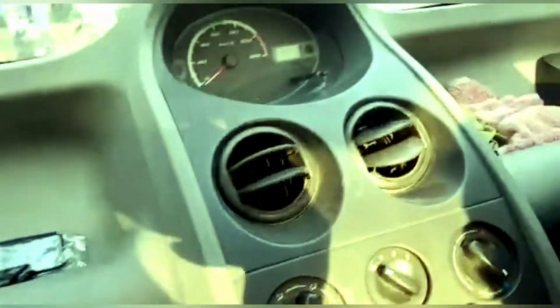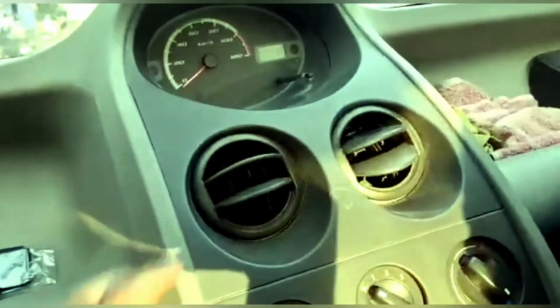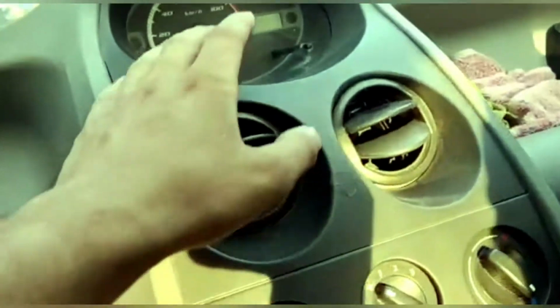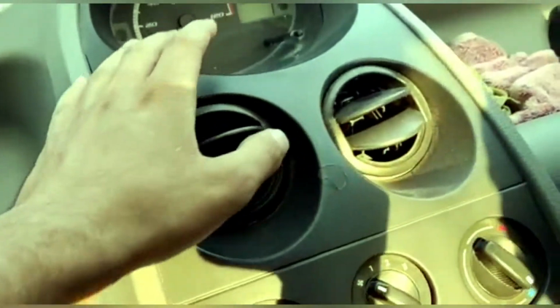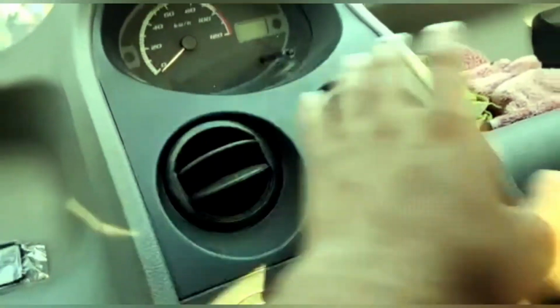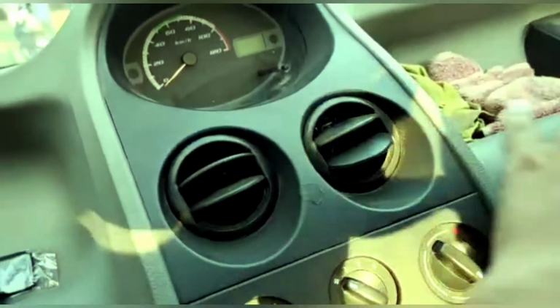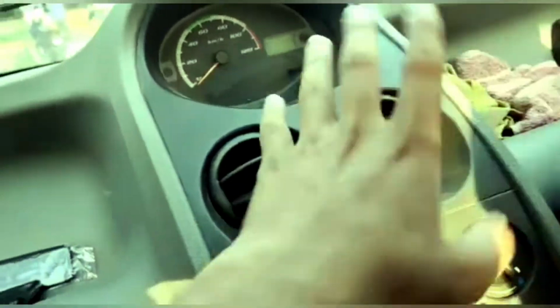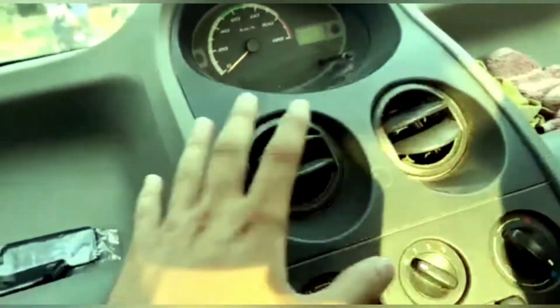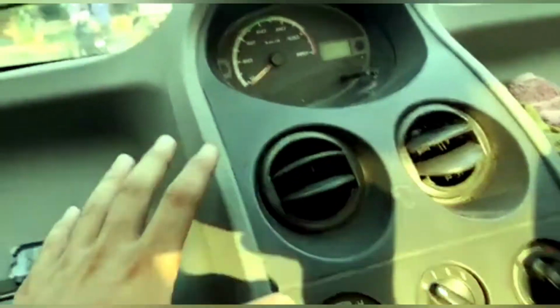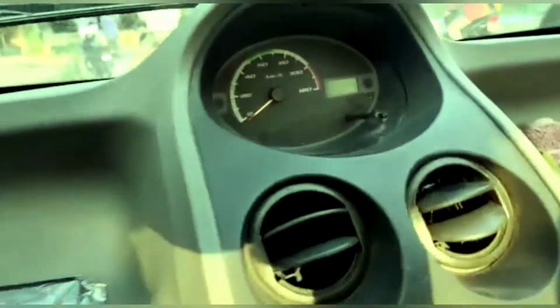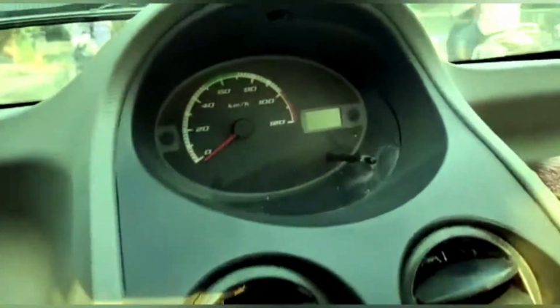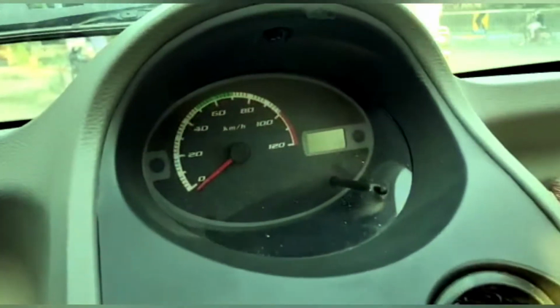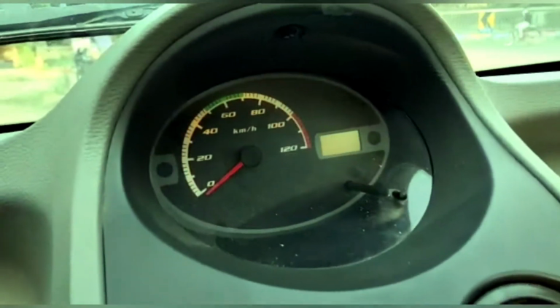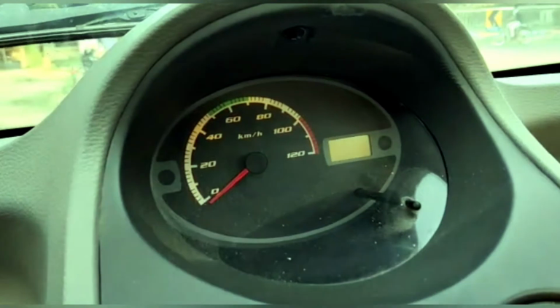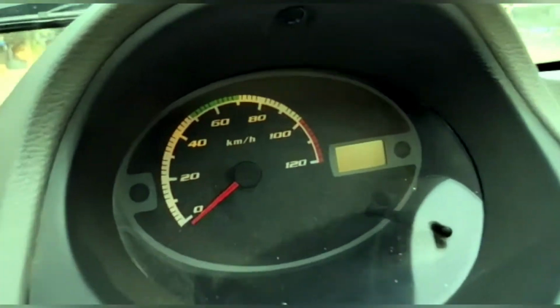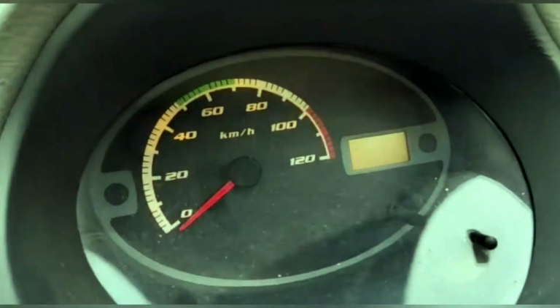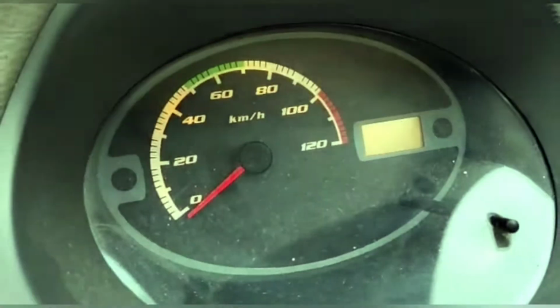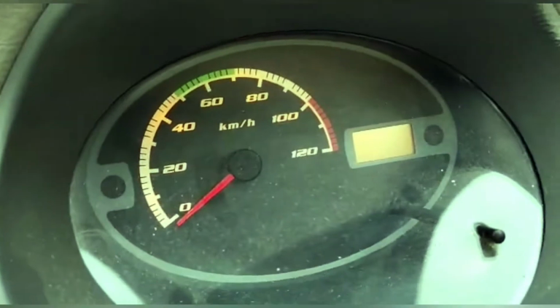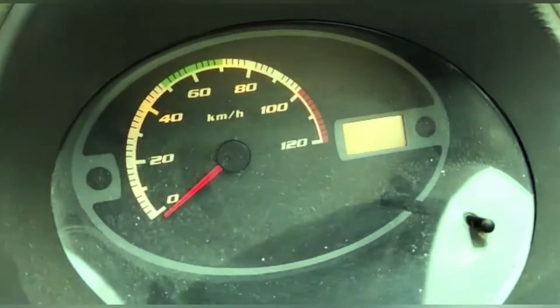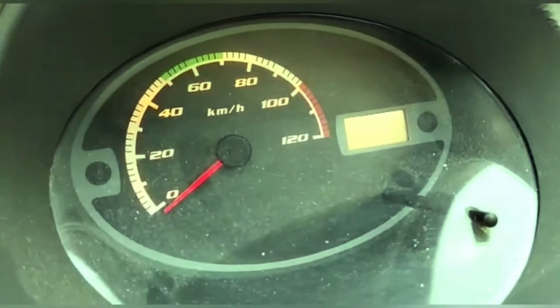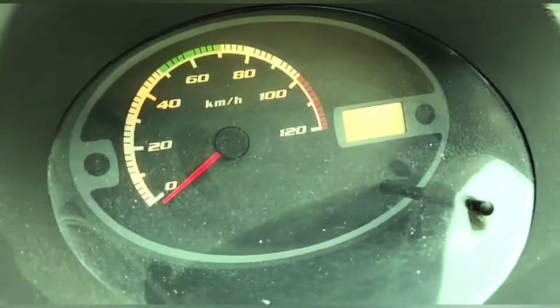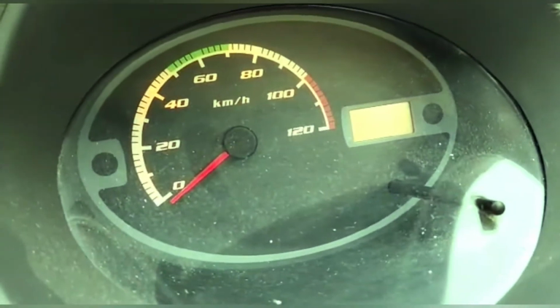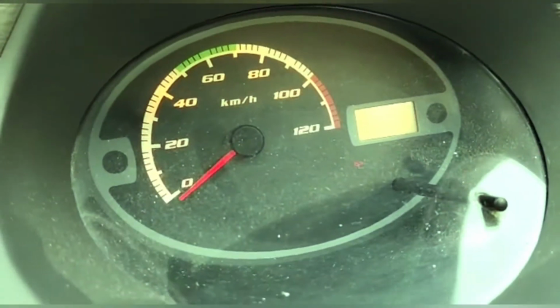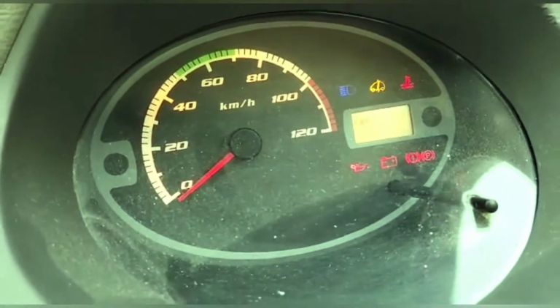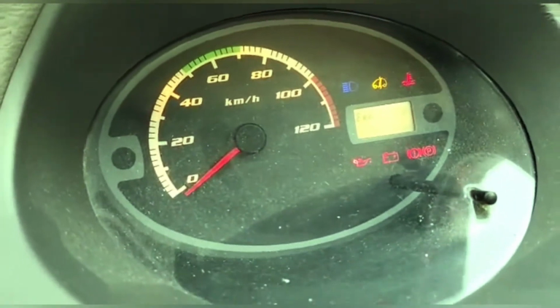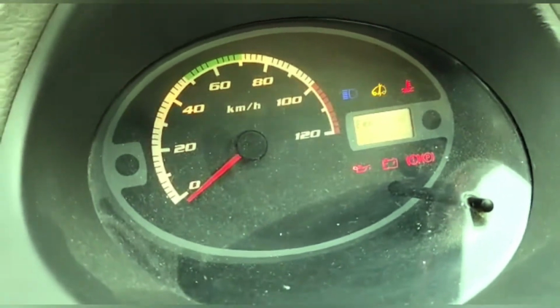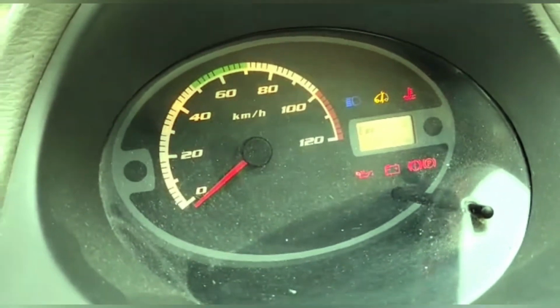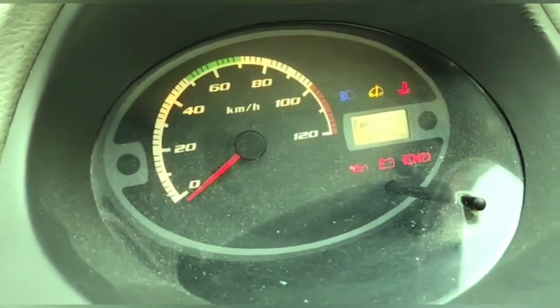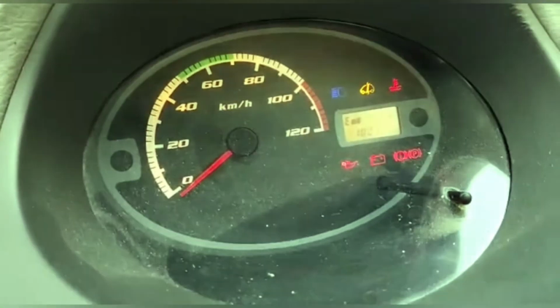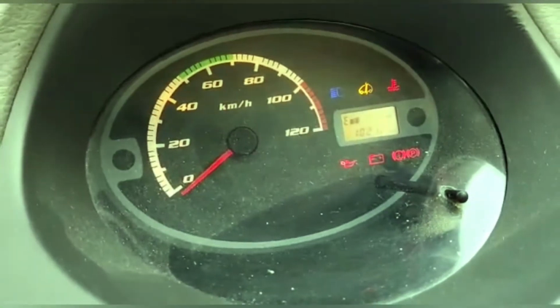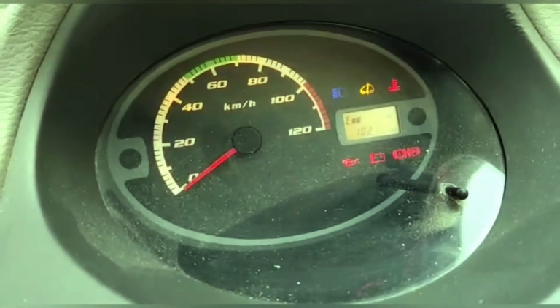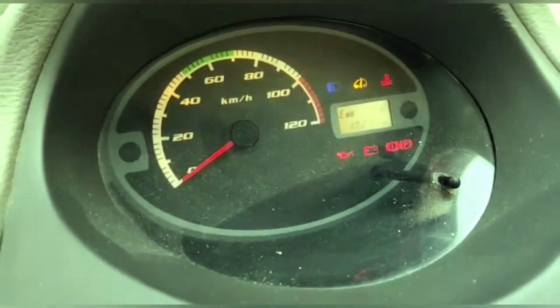This is the instrument console. Turn it on and this is how it comes to life.